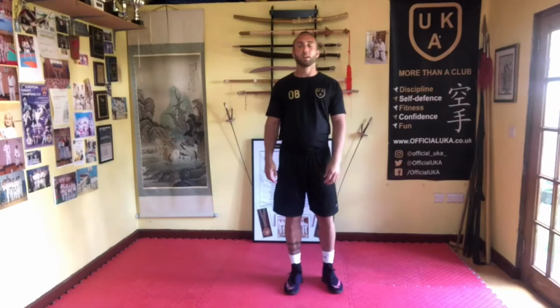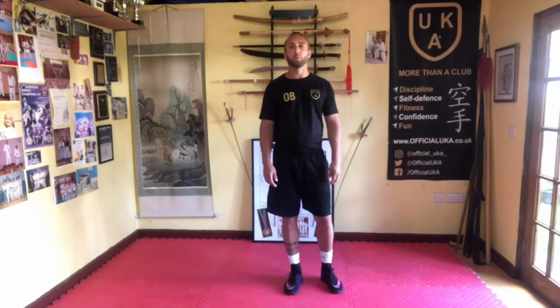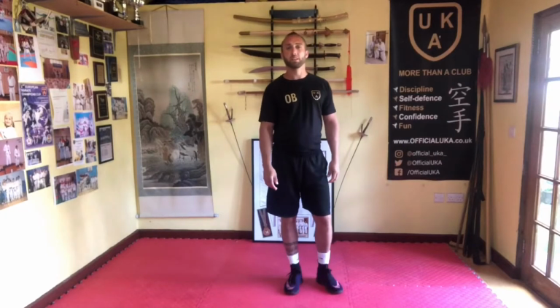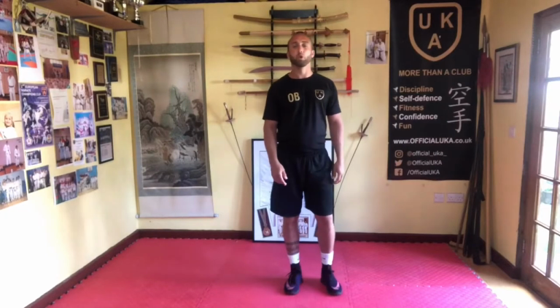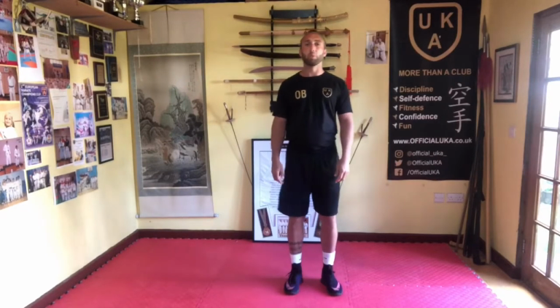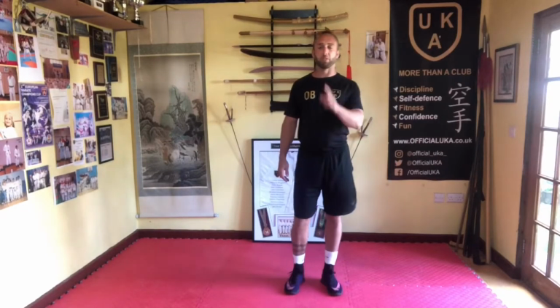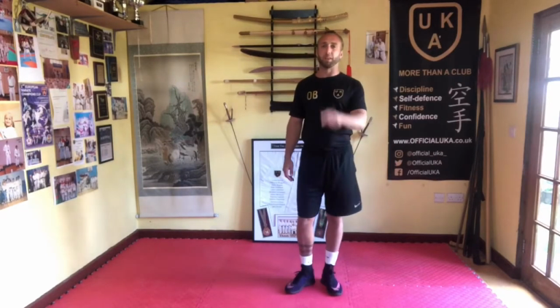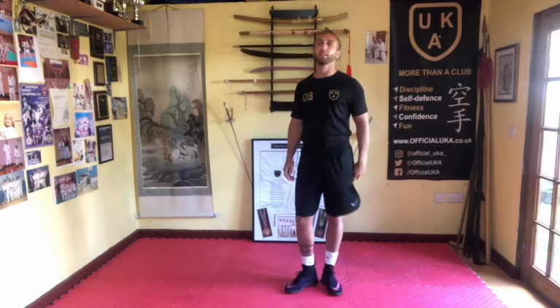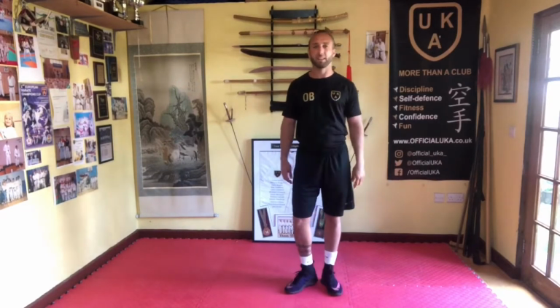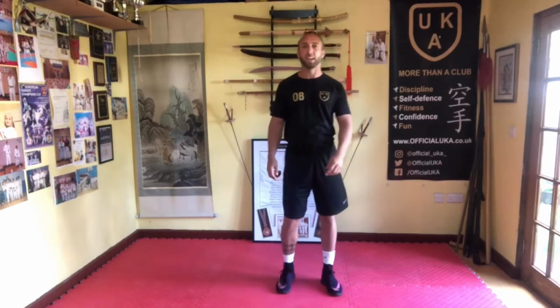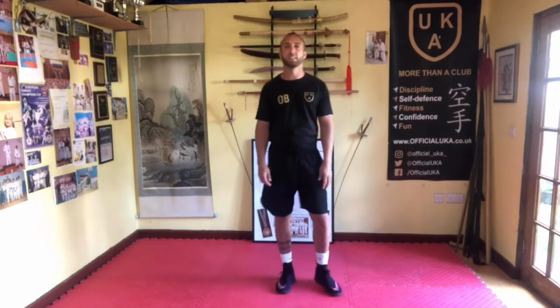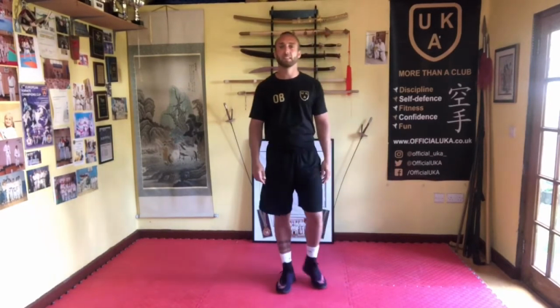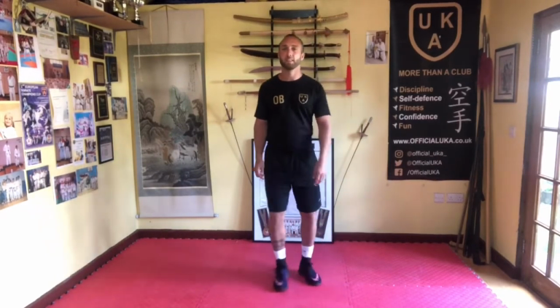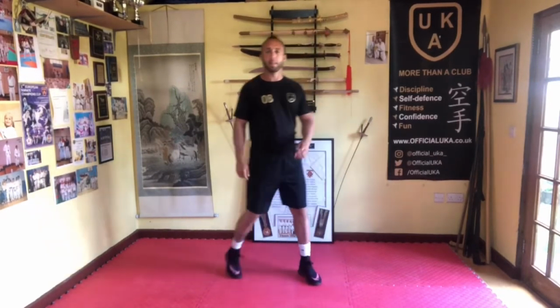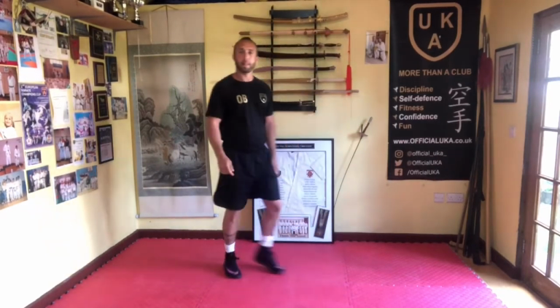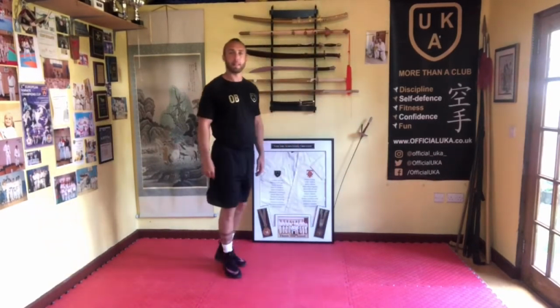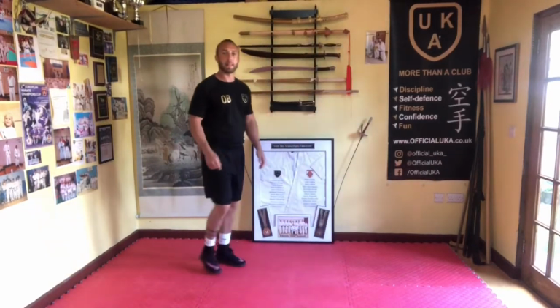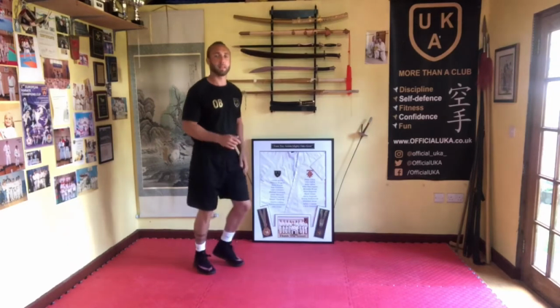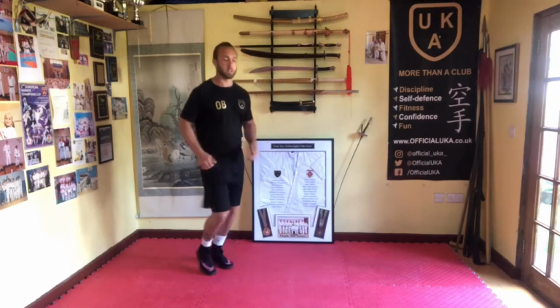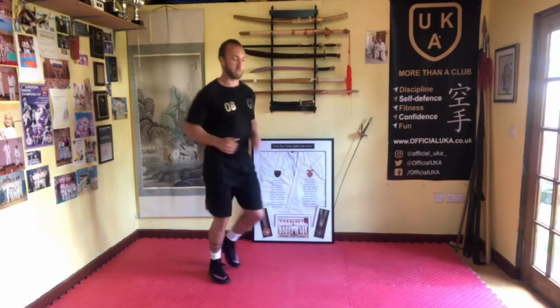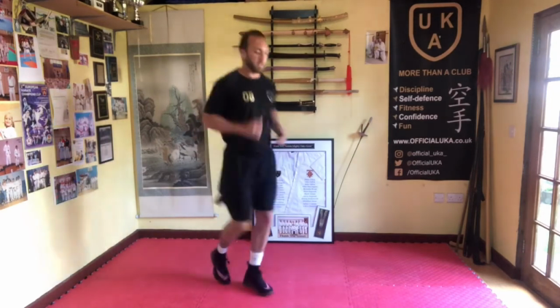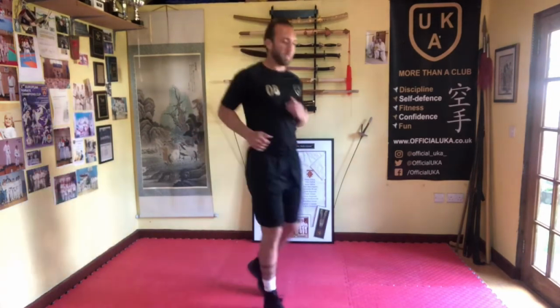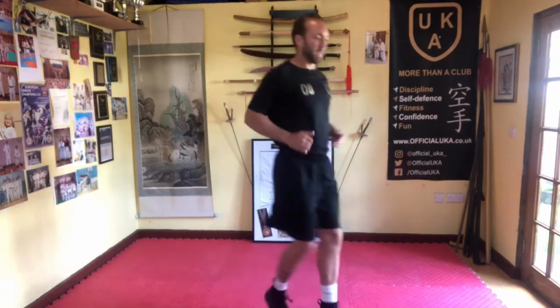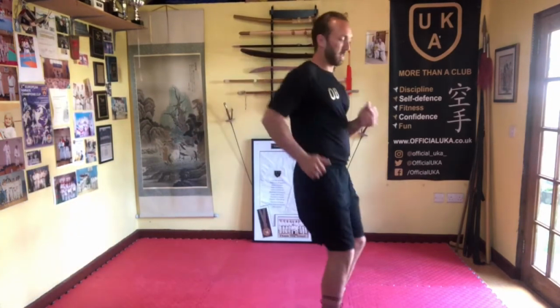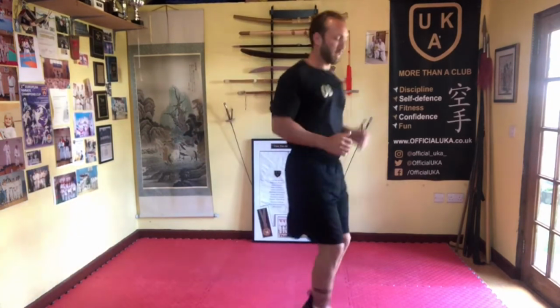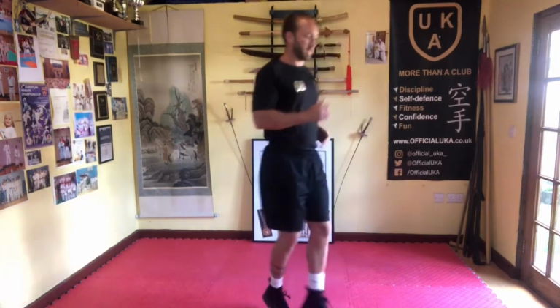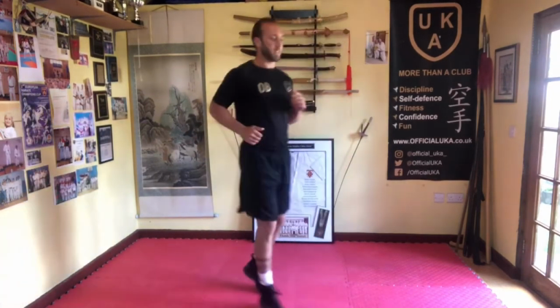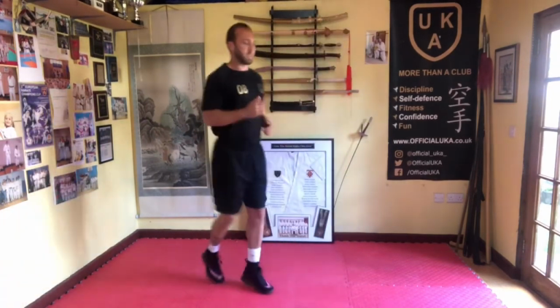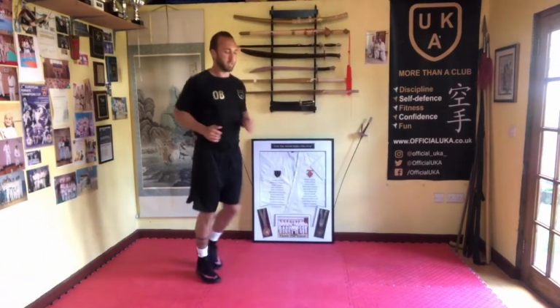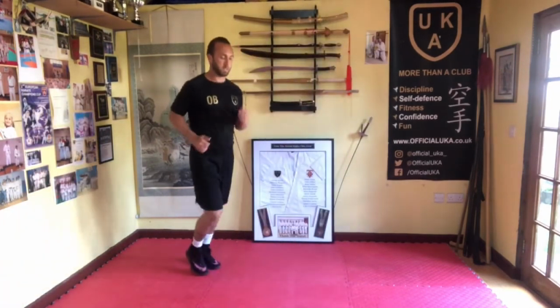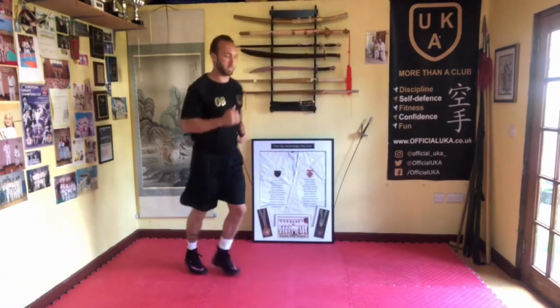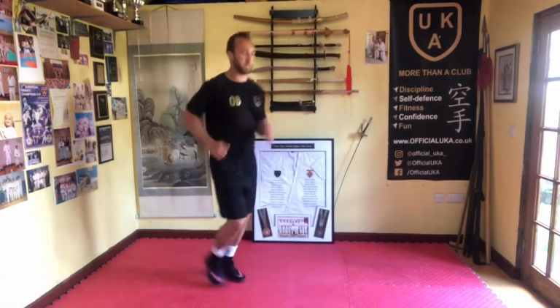Hi everyone, we've got a warm-up for everybody. Let's get going. So you're going to start off just jogging forwards and backwards. You need a little bit of space, just going forwards and backwards to start.